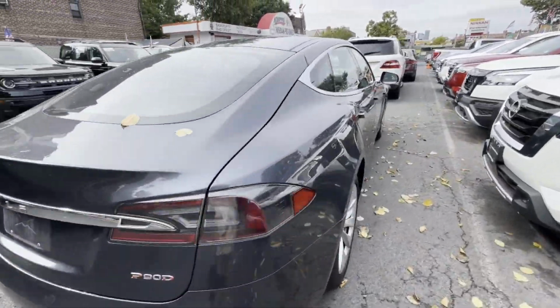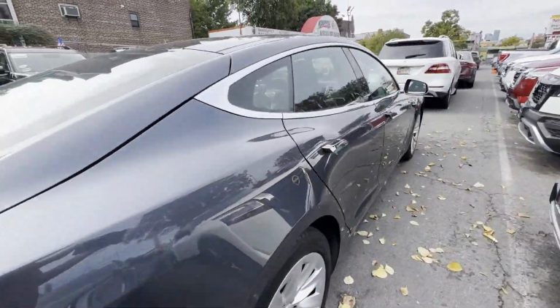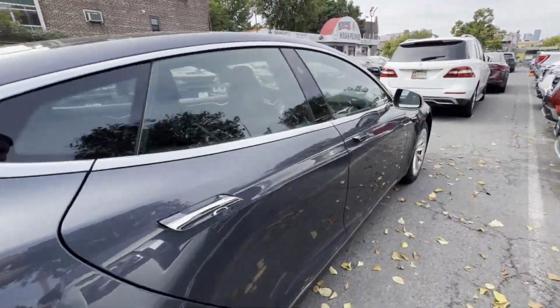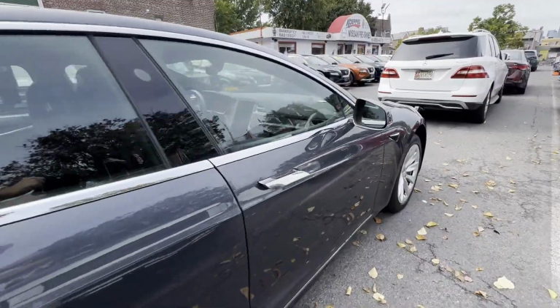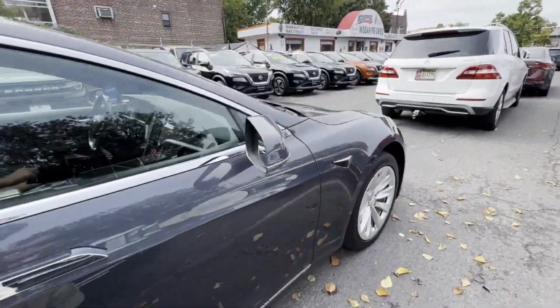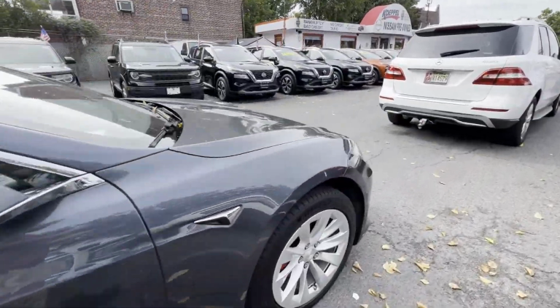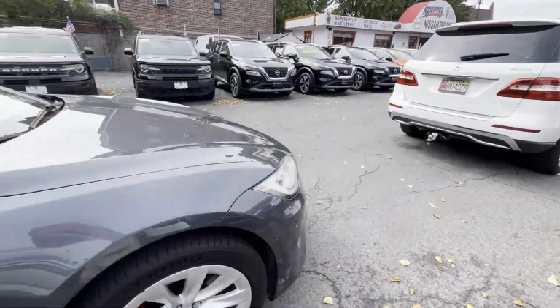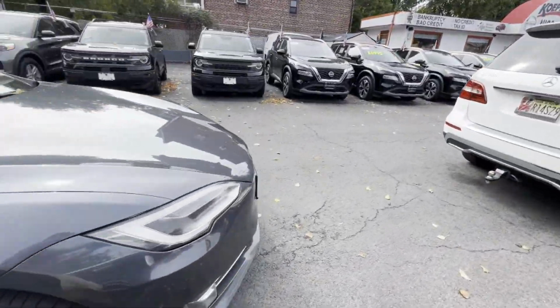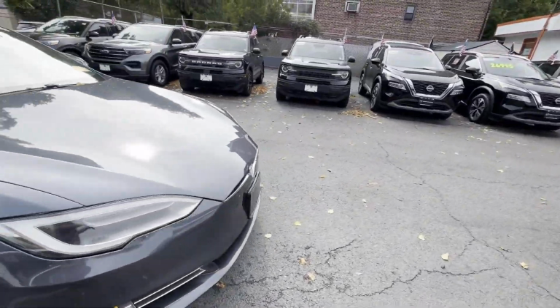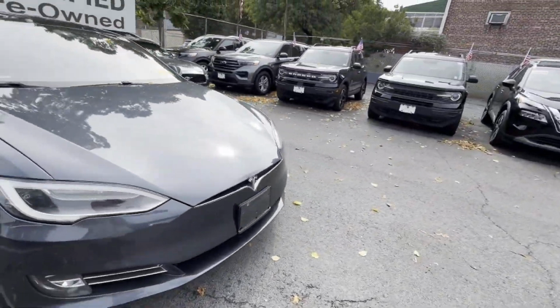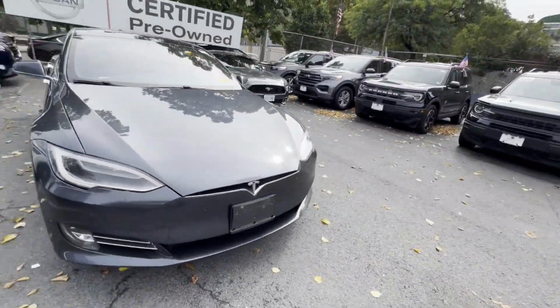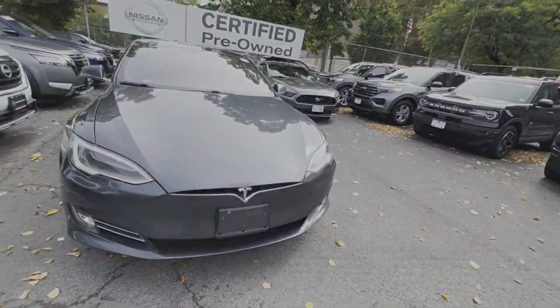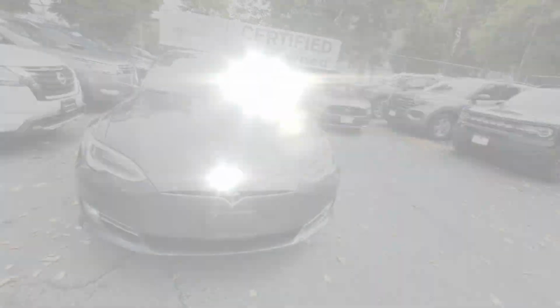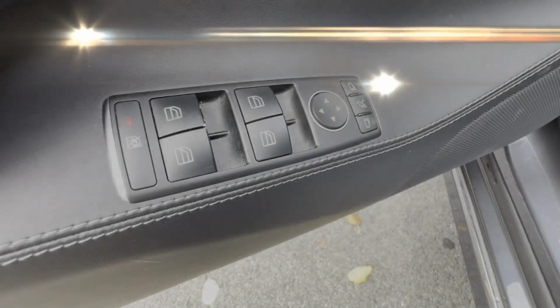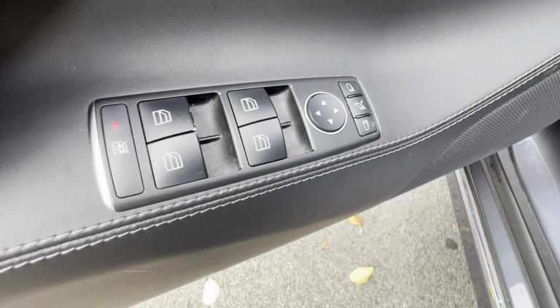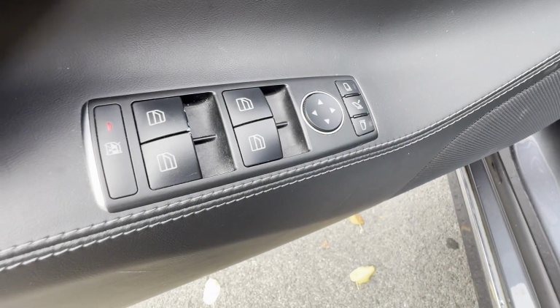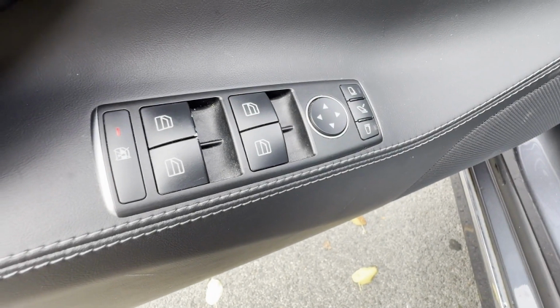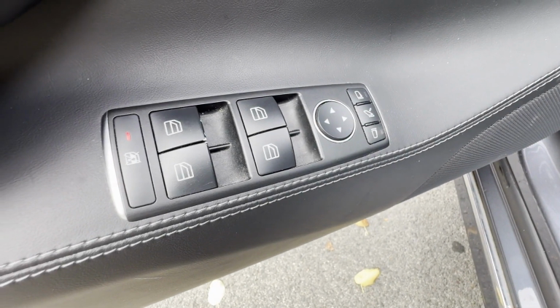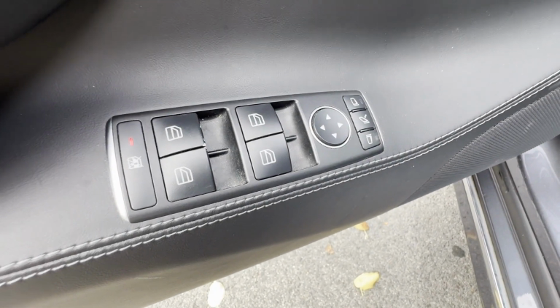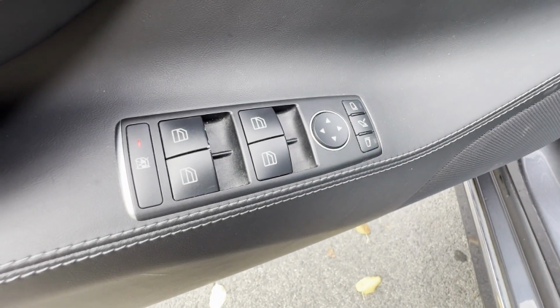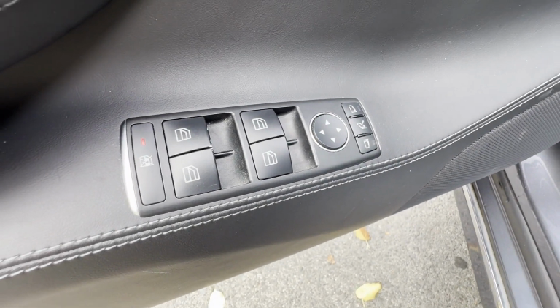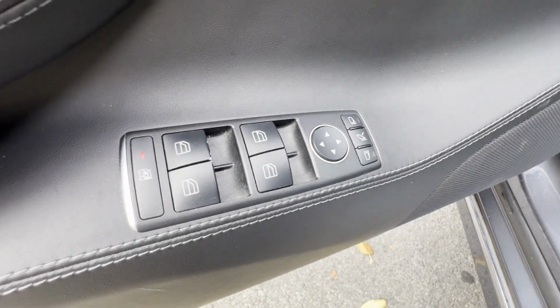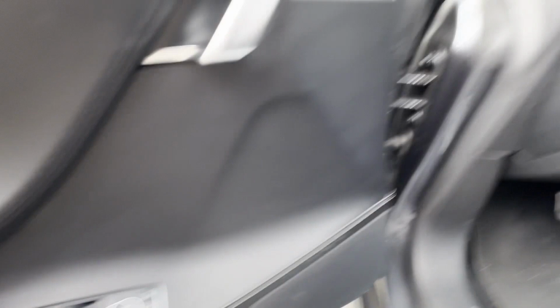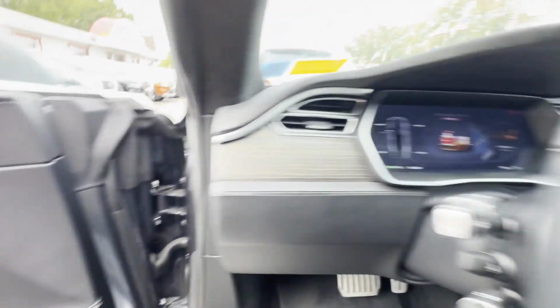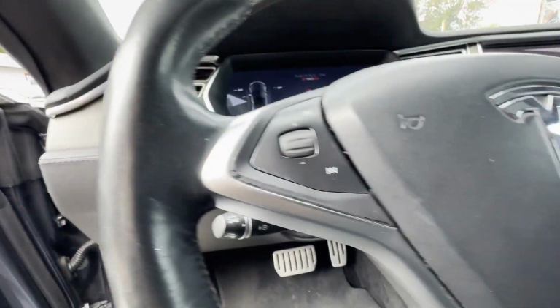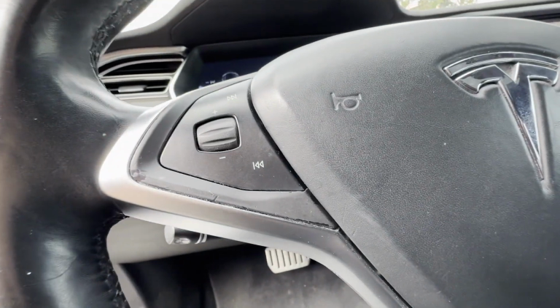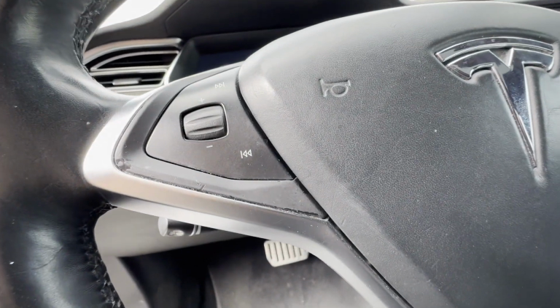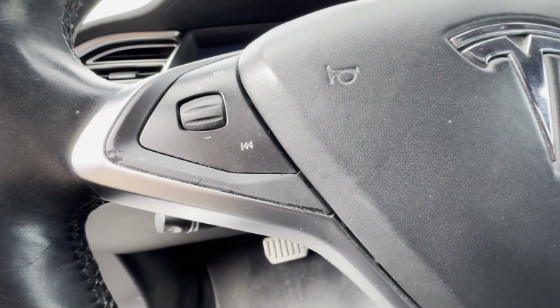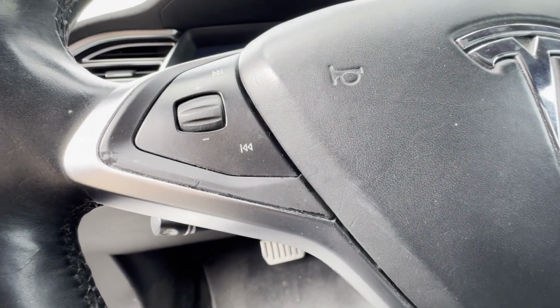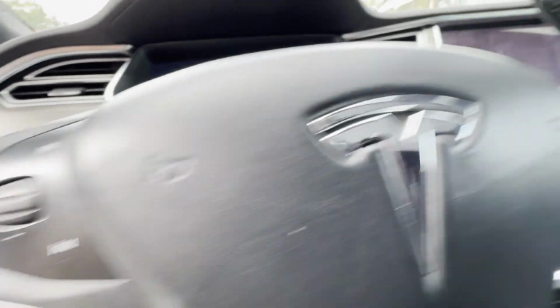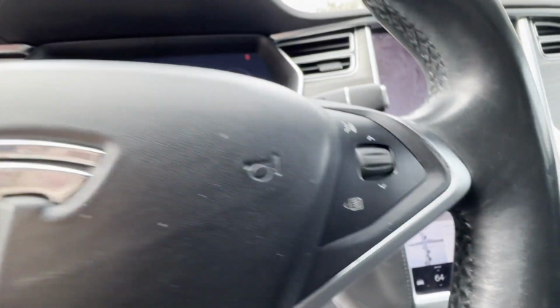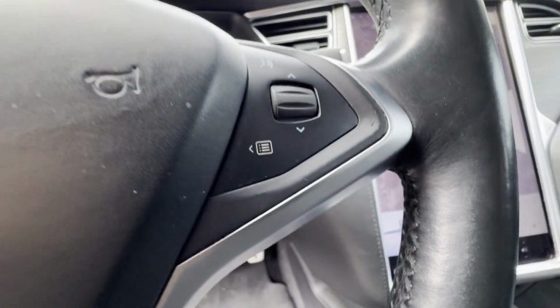Cross traffic alert, lane departure warning, Wi-Fi hotspot, navigation, multi-zone air conditioning, blind spot monitor, all-wheel drive, parking aid sensor, heated side view mirrors, backup camera.